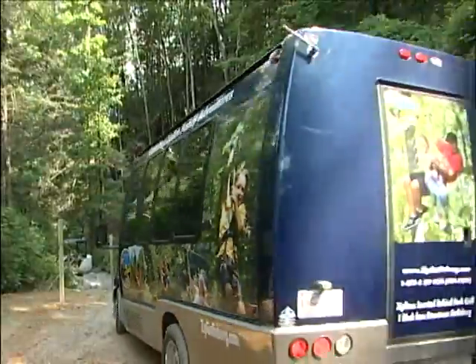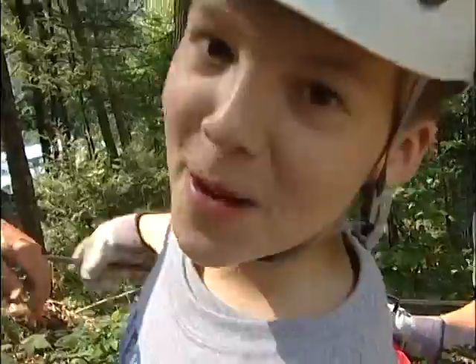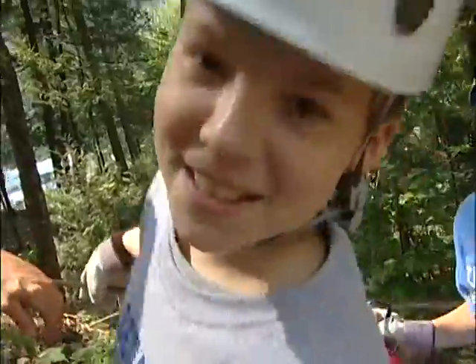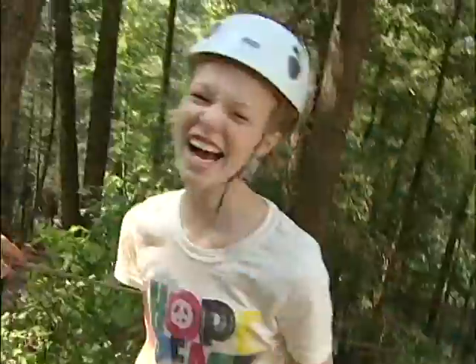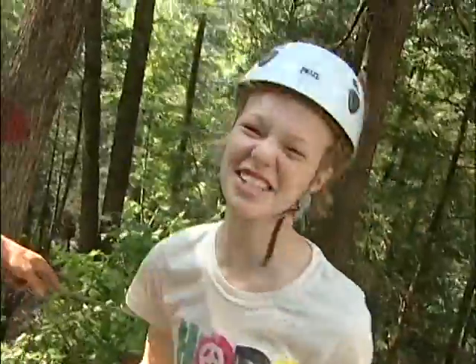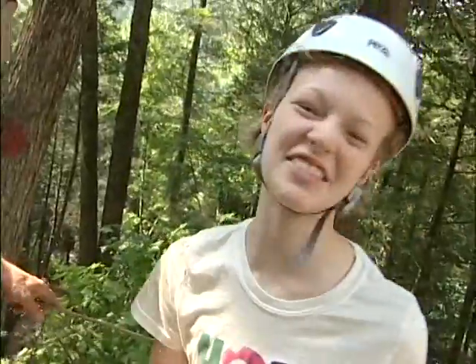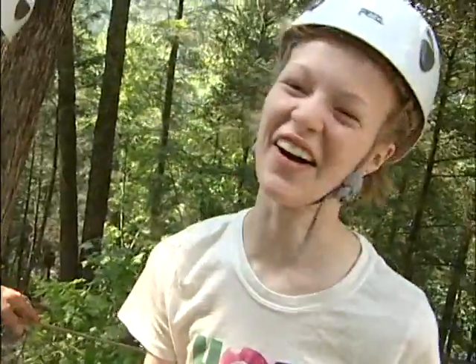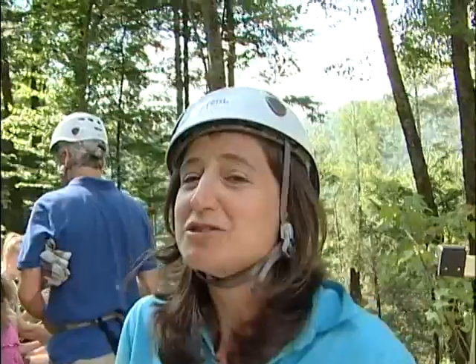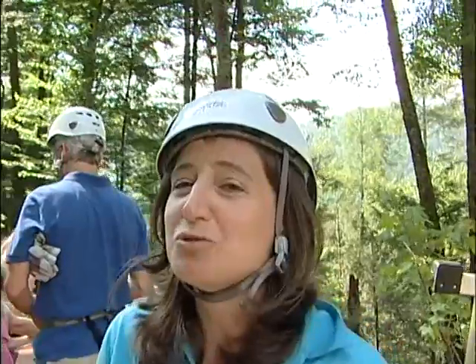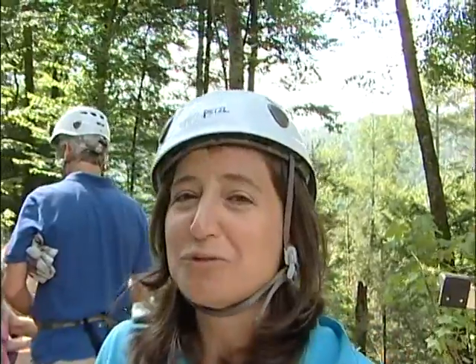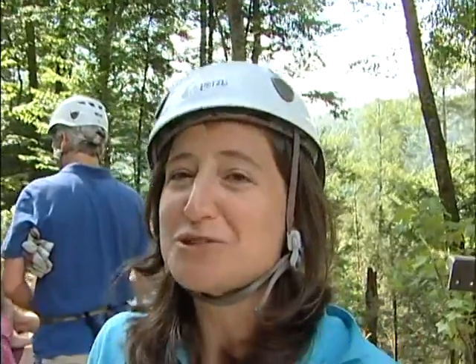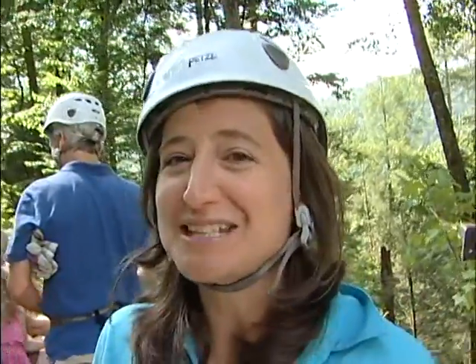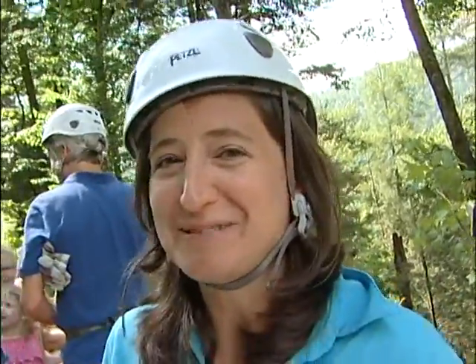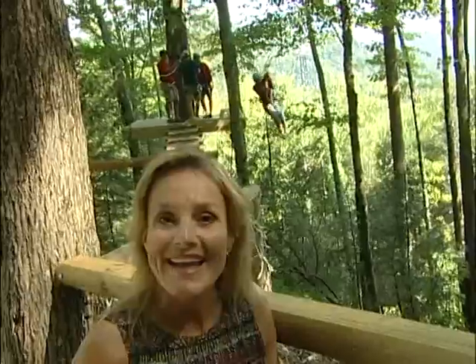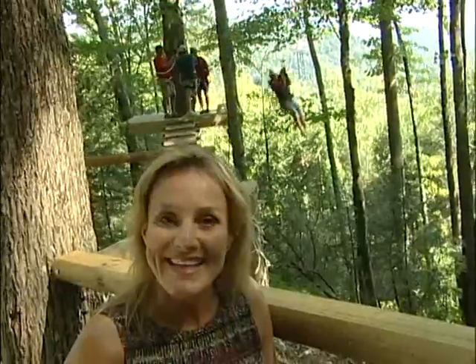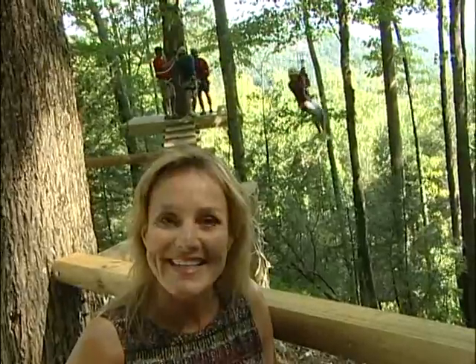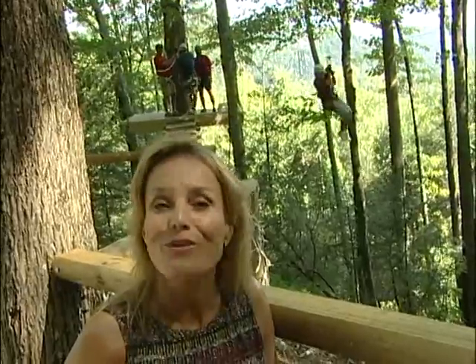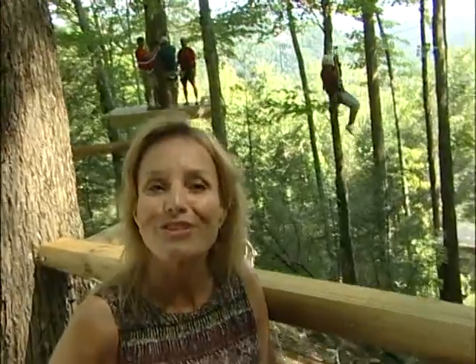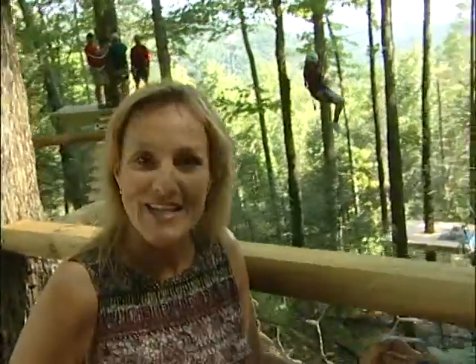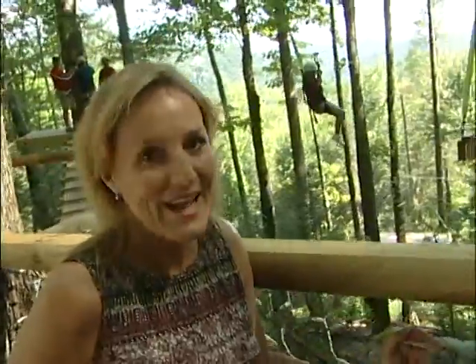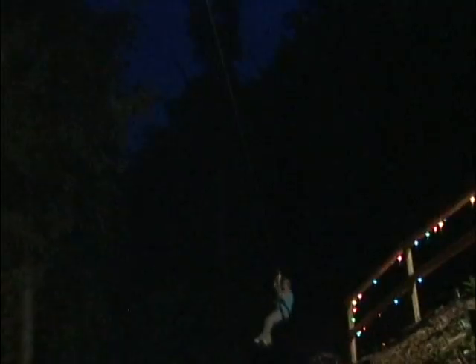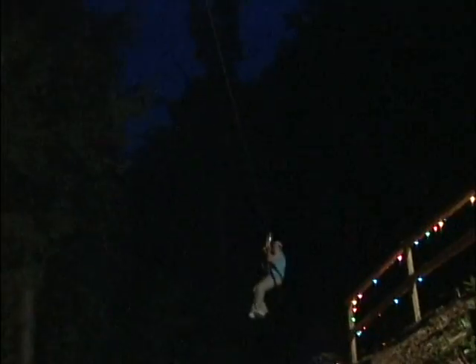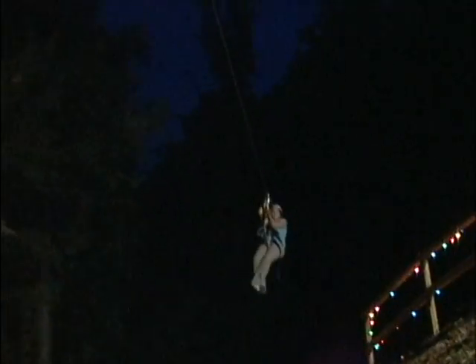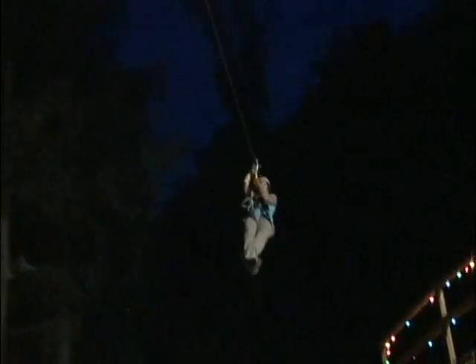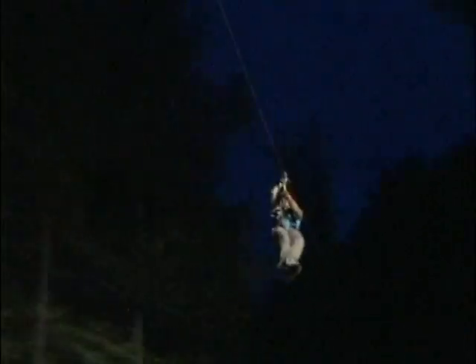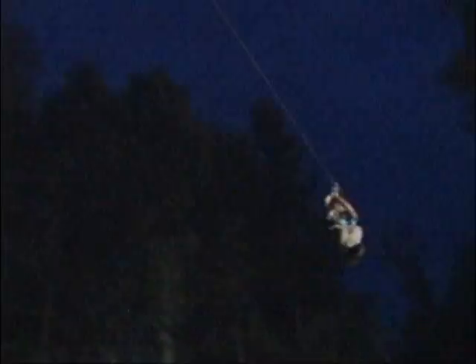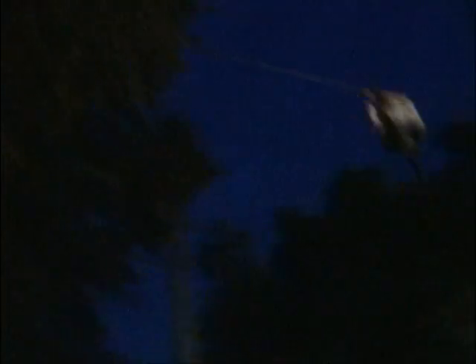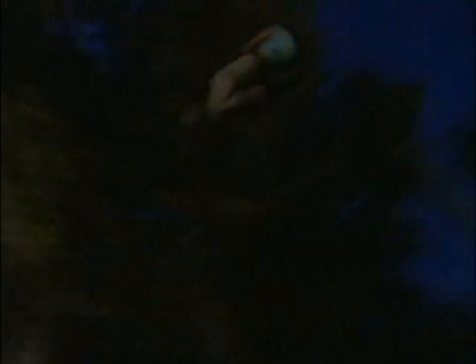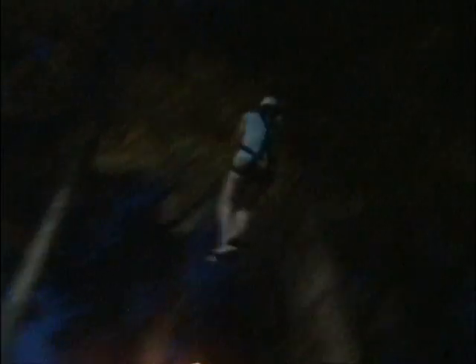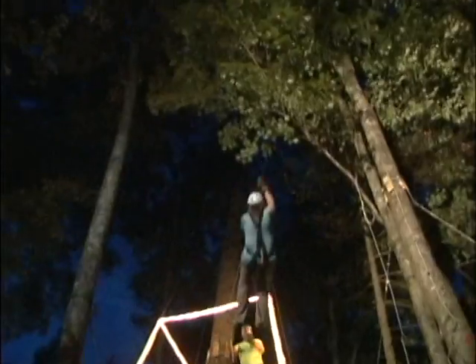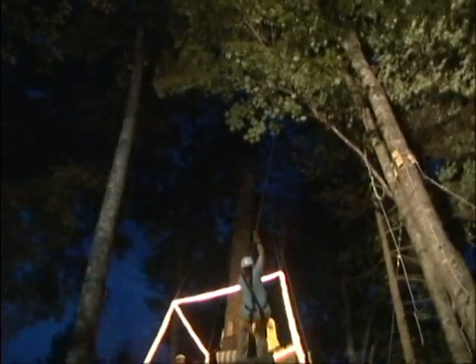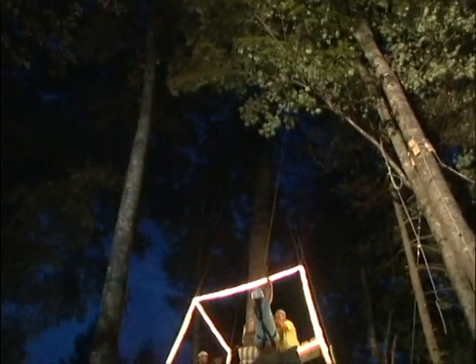It was amazing. I just loved it all. It was a tour through the treetops. It's Tennessee's only treetop canopy tour and the newest, most exciting attraction to hit Gatlinburg.